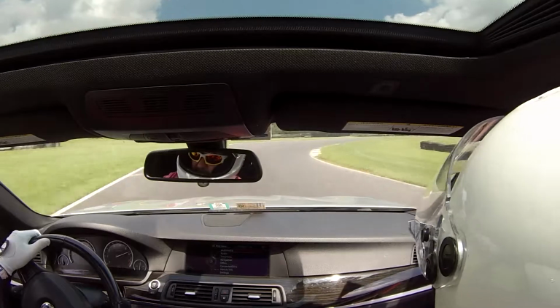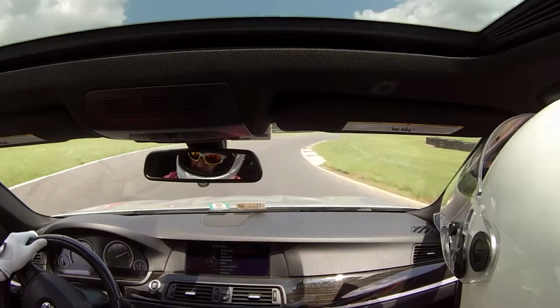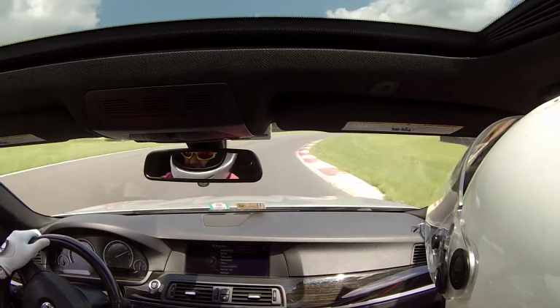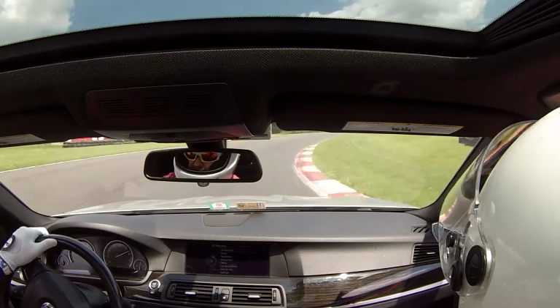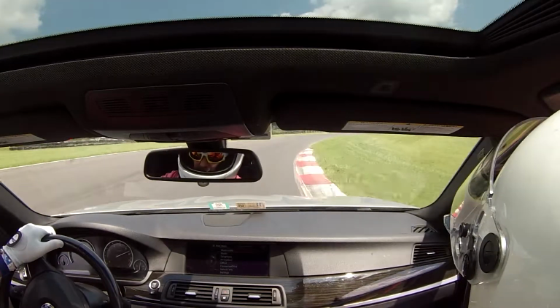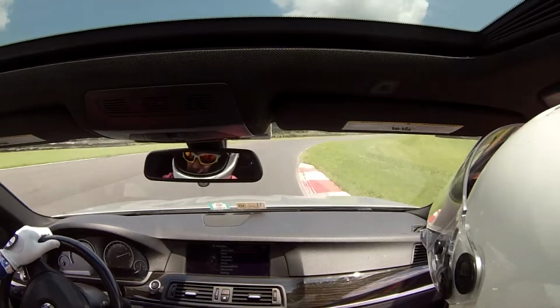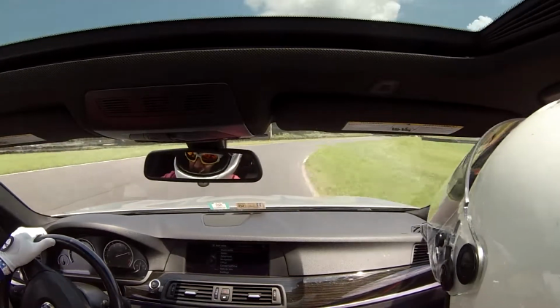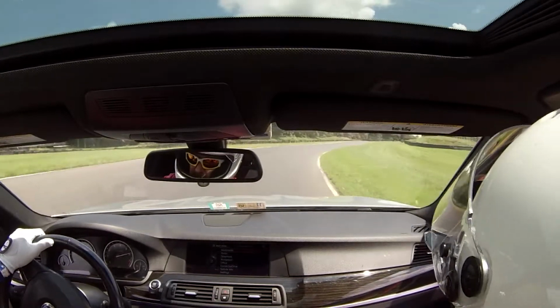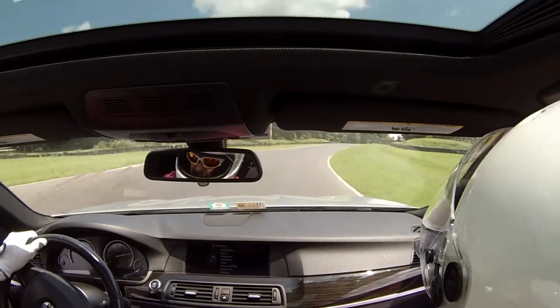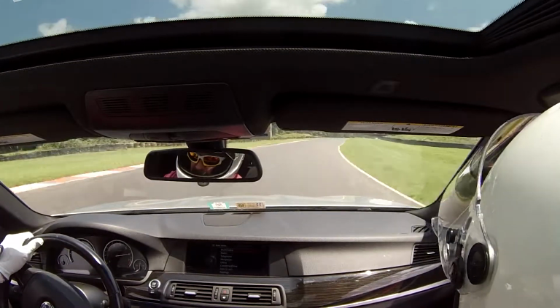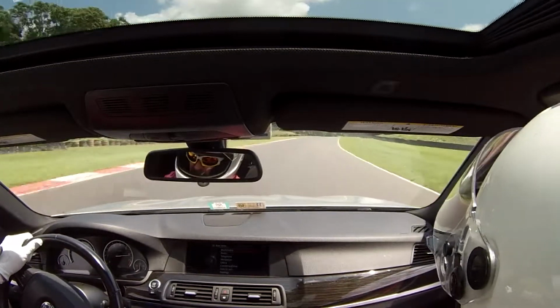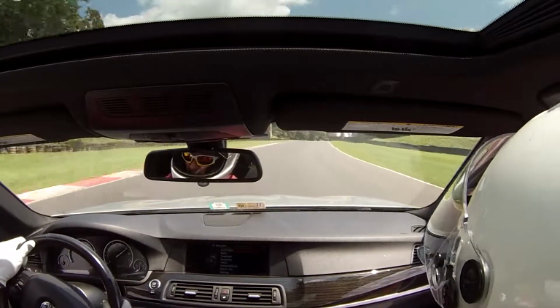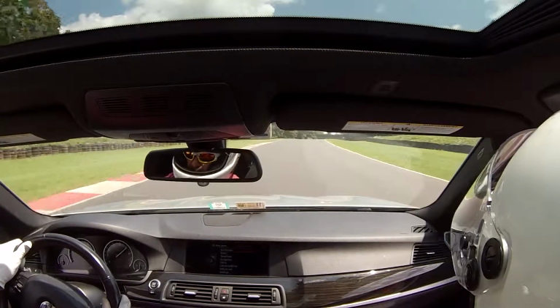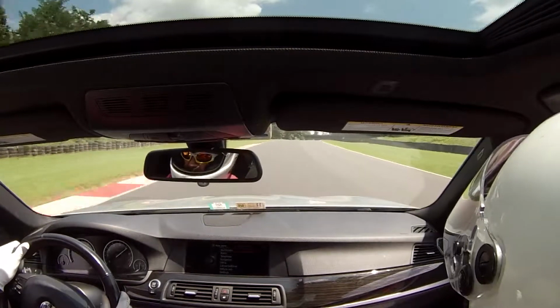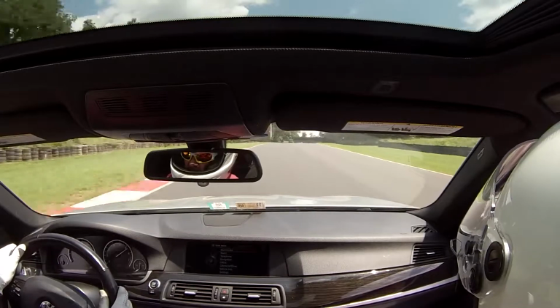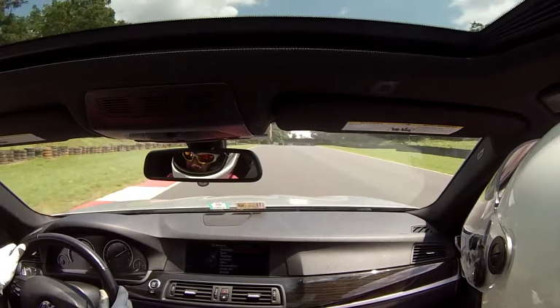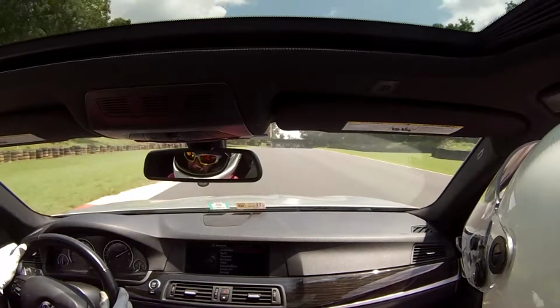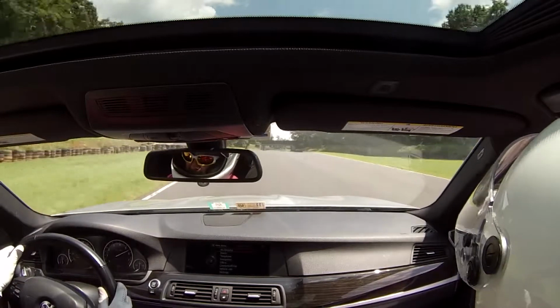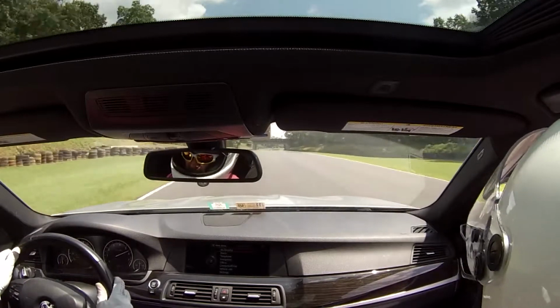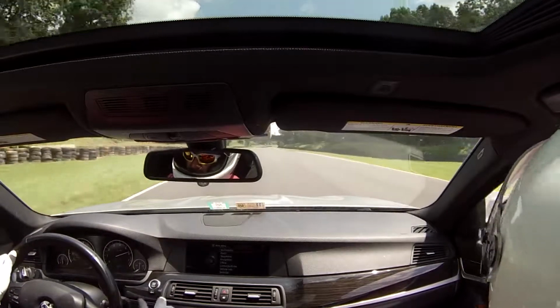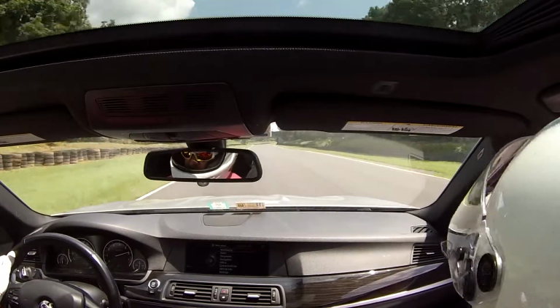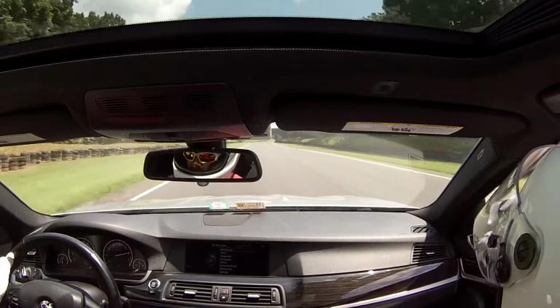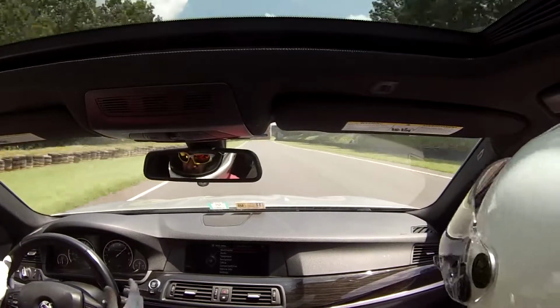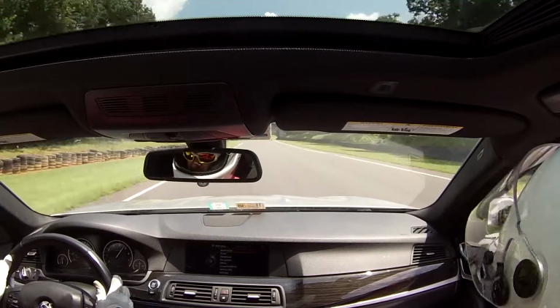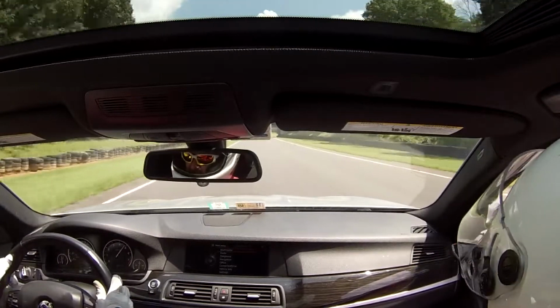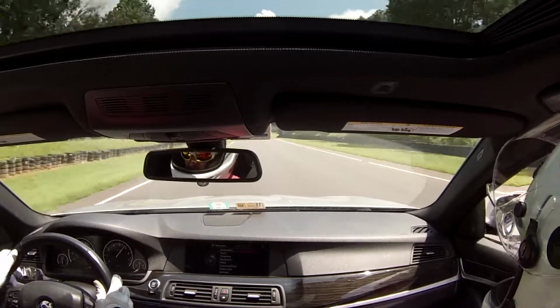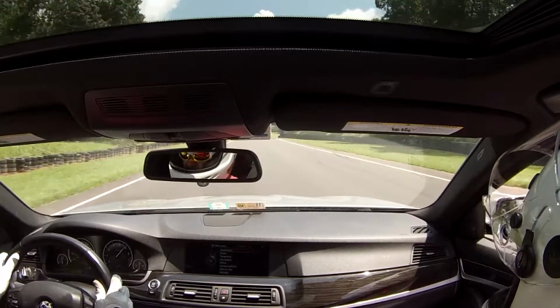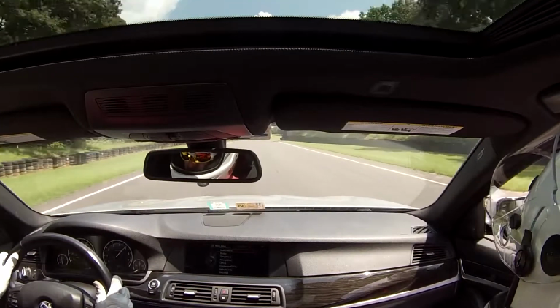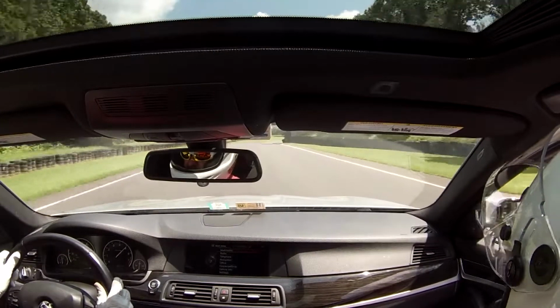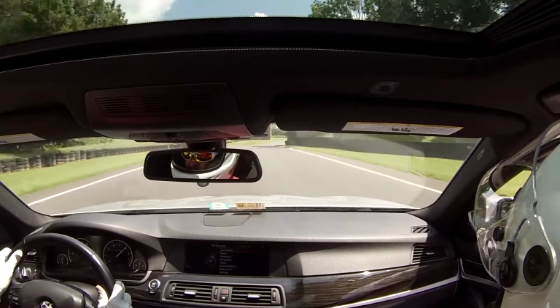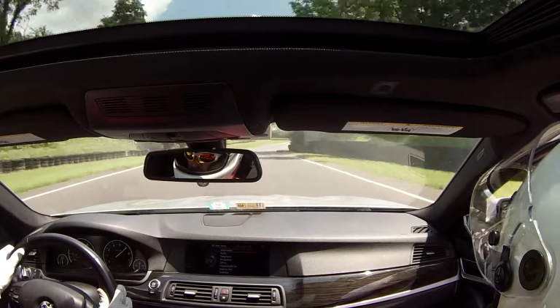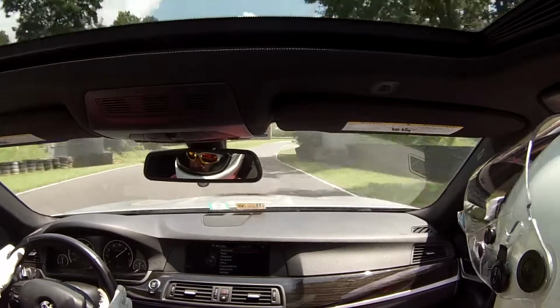This has the M Sport package on it, so in Sport mode it is a little bit stiffer. It's definitely the wheels, so I'm going to try it.